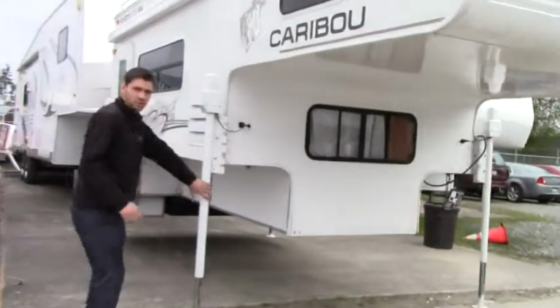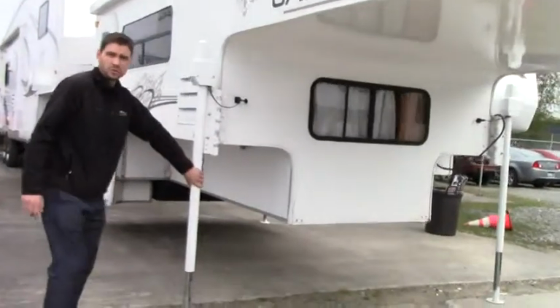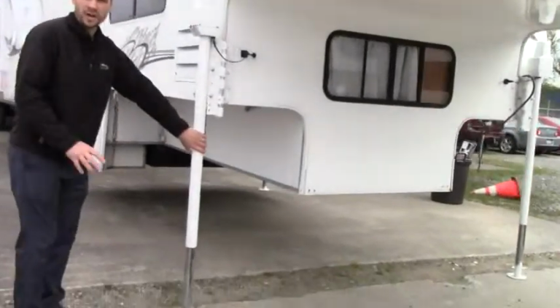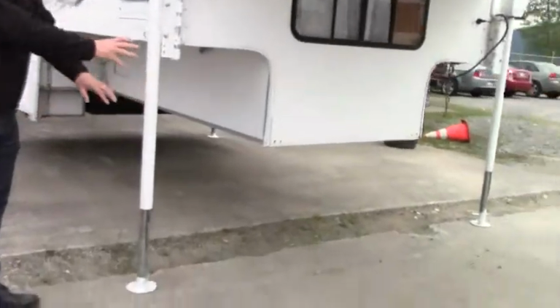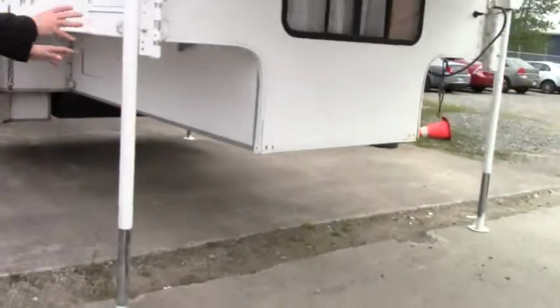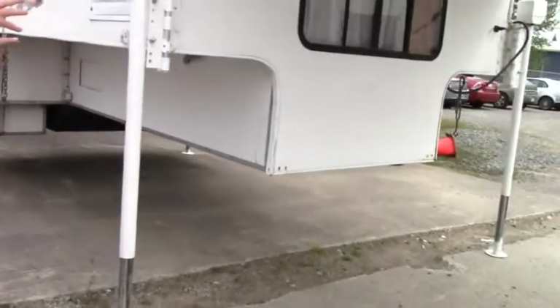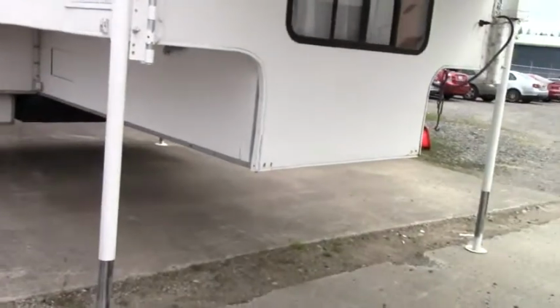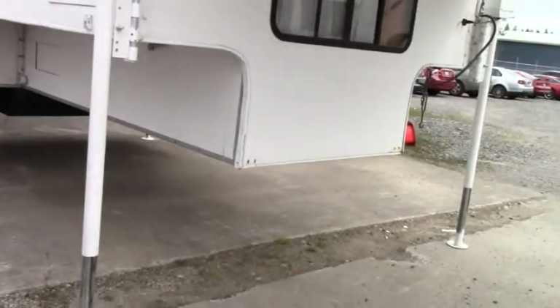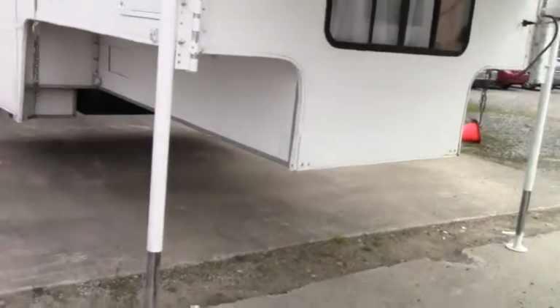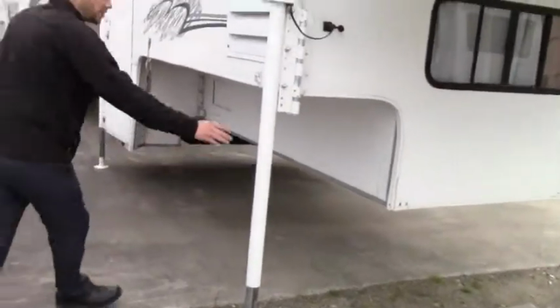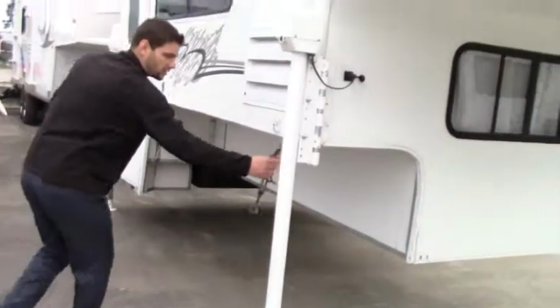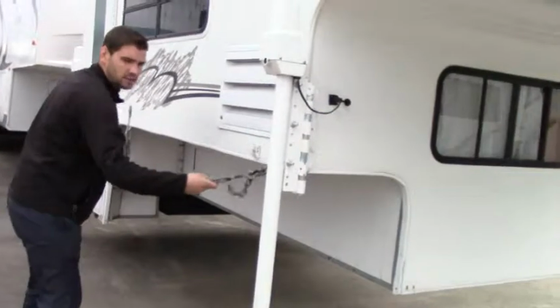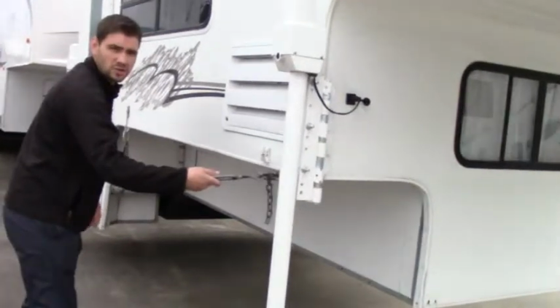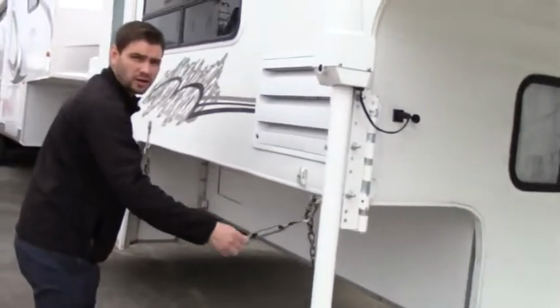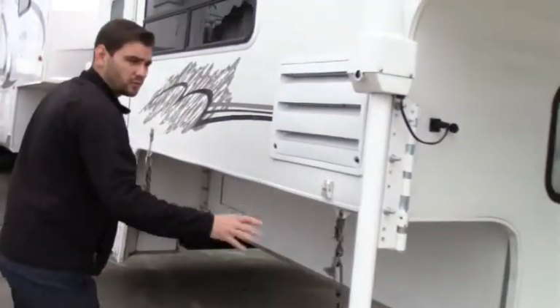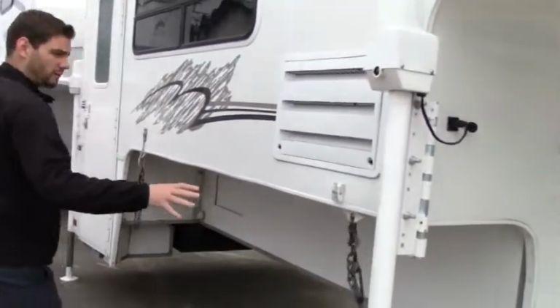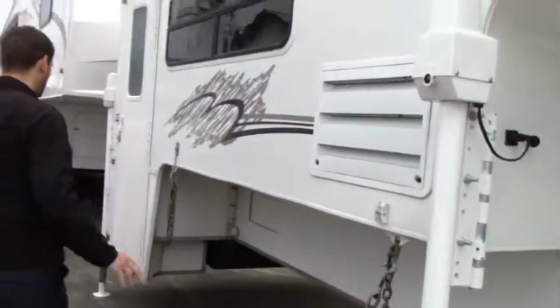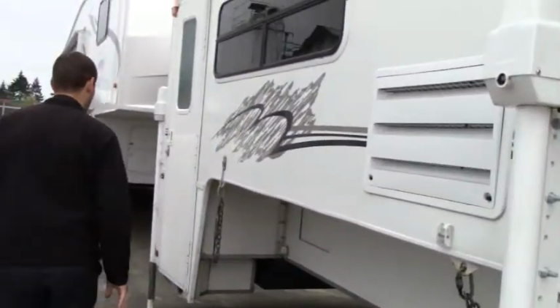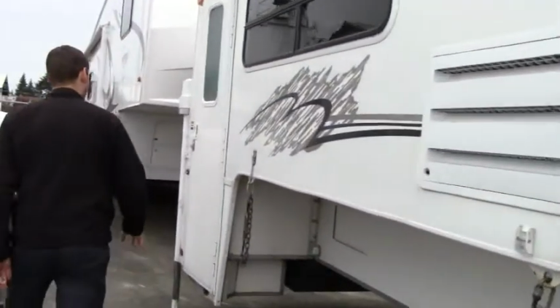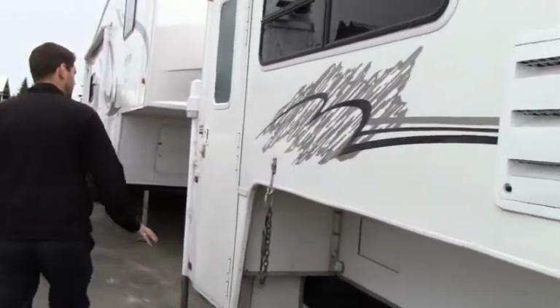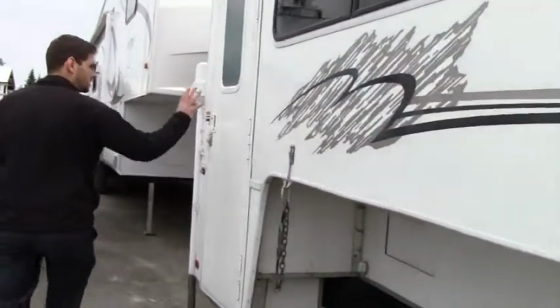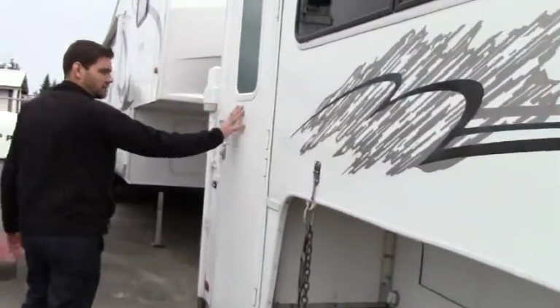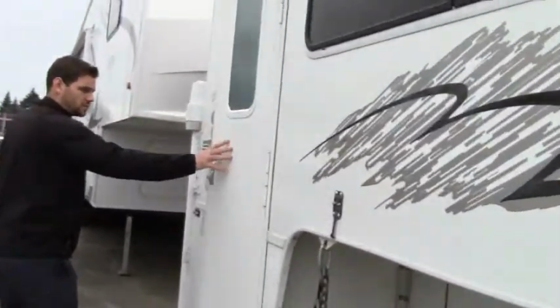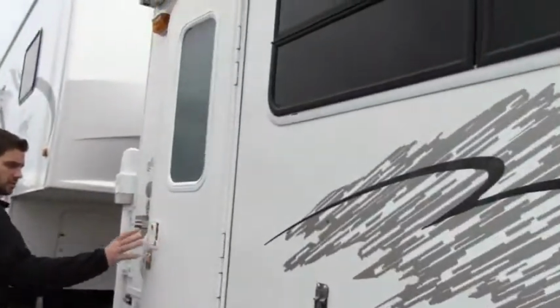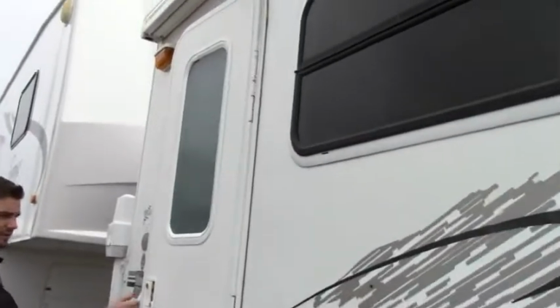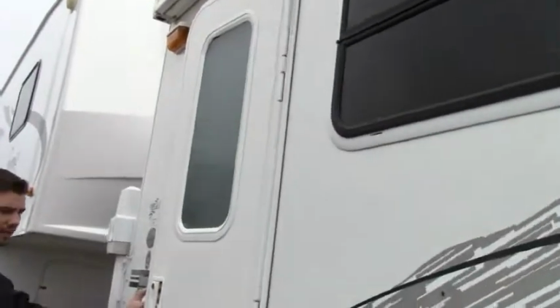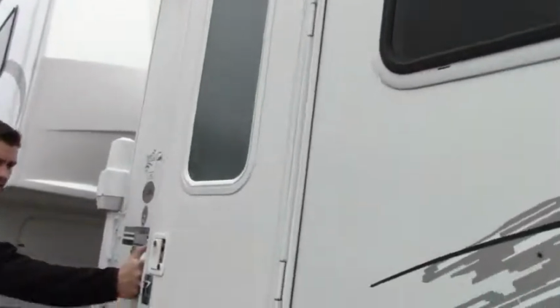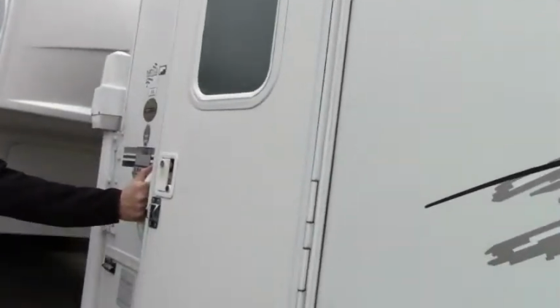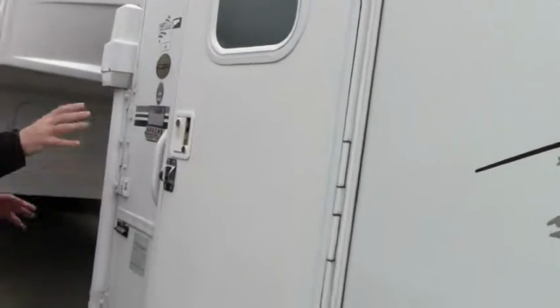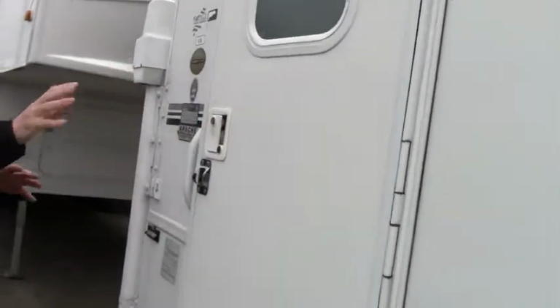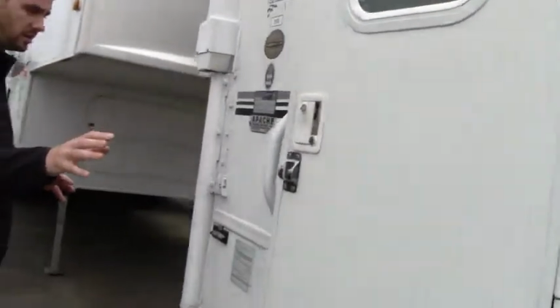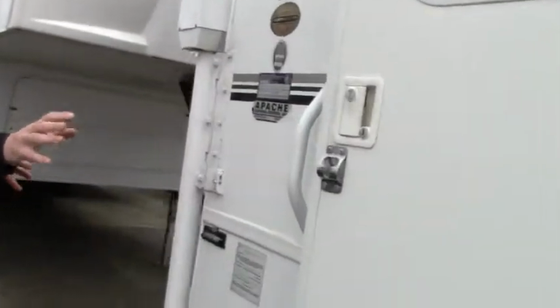Starting here in the front, we have two jacks in the front and two in the back. Here's our connection to the truck — we have four of those around. Here's our entrance inside; we have a nice bar assist to help get in and out of the coach easily.